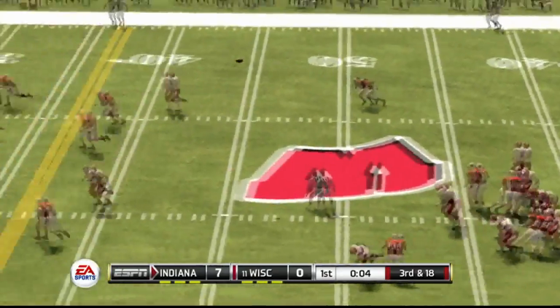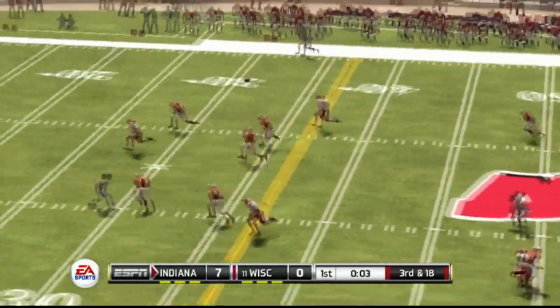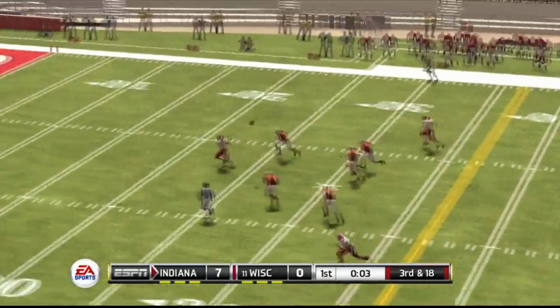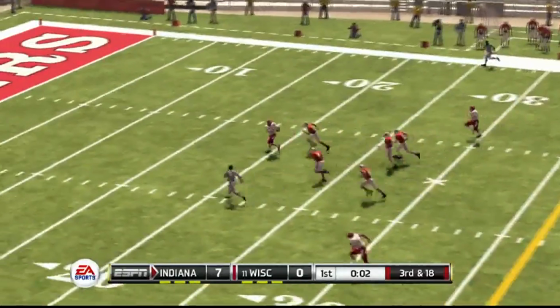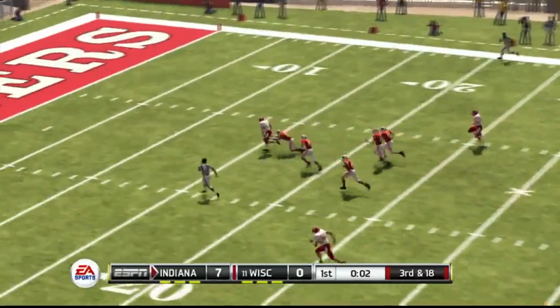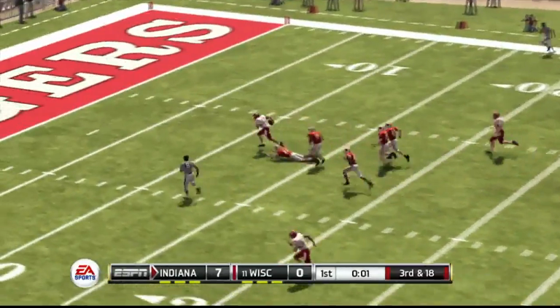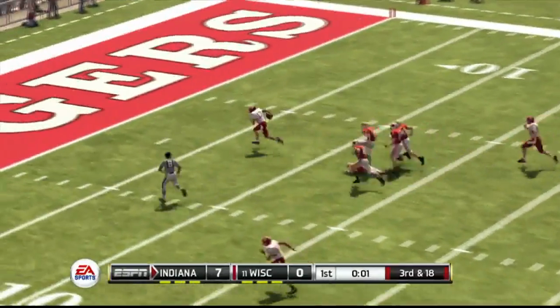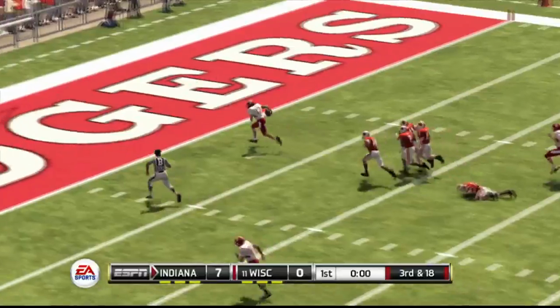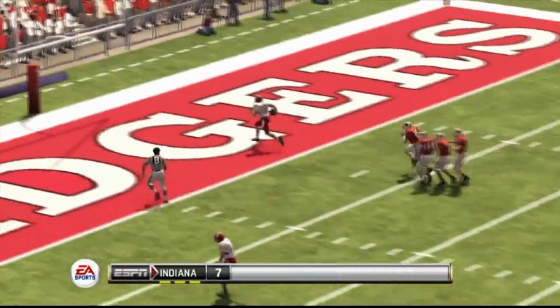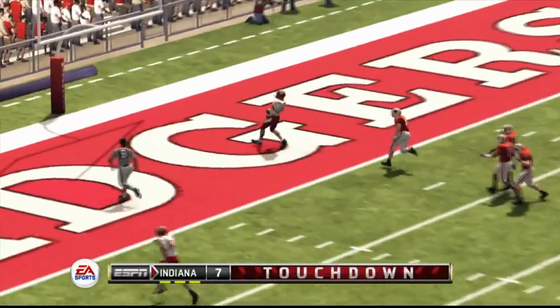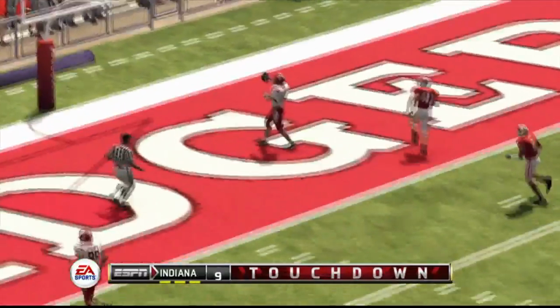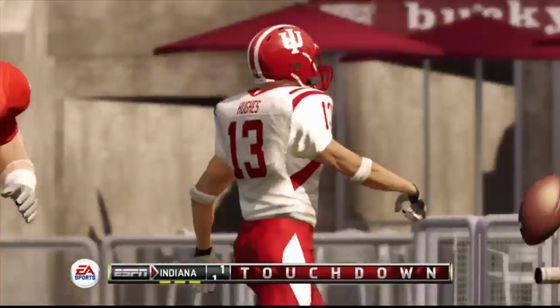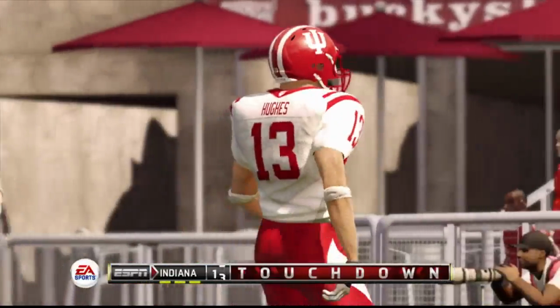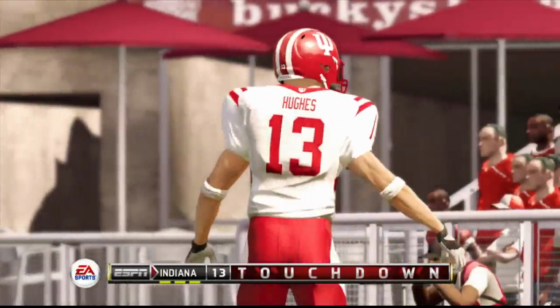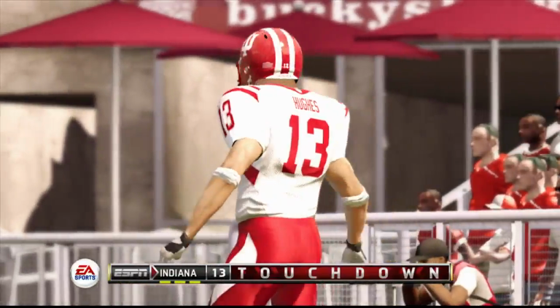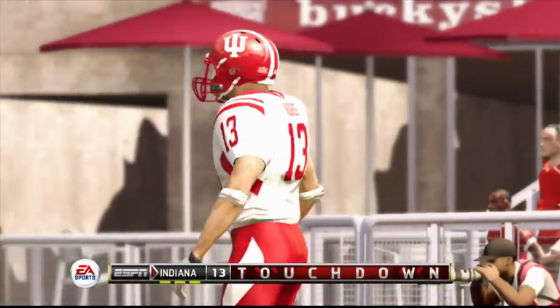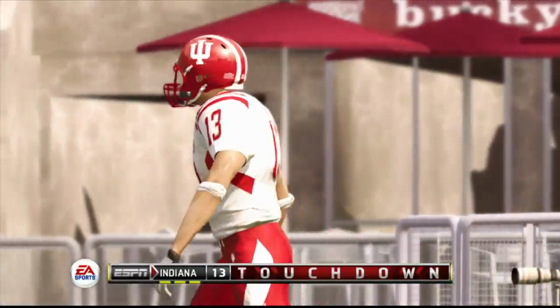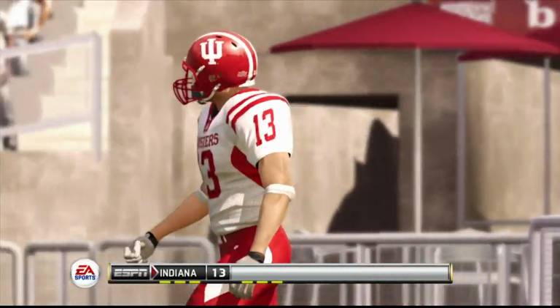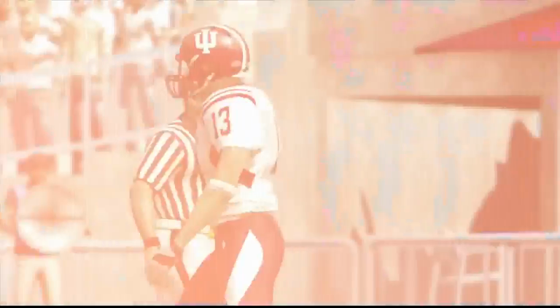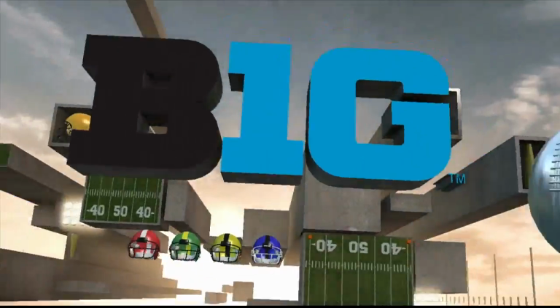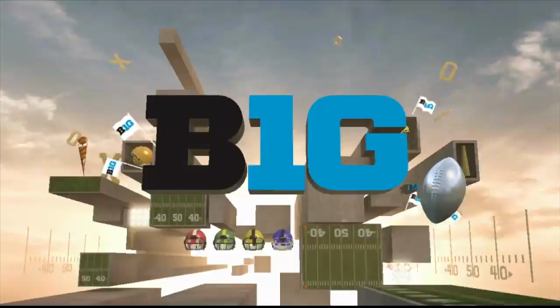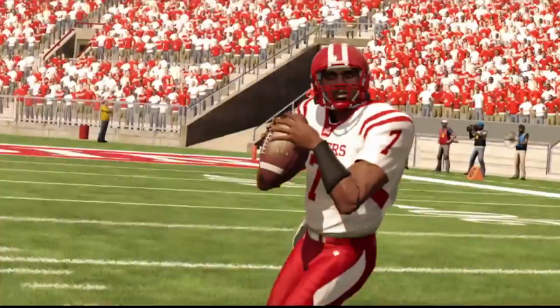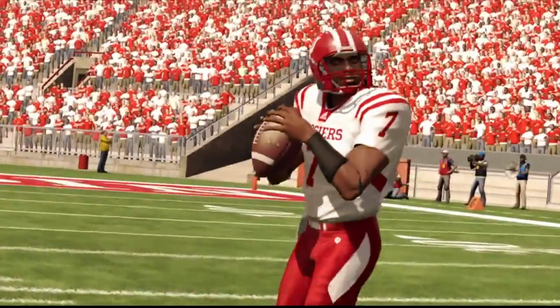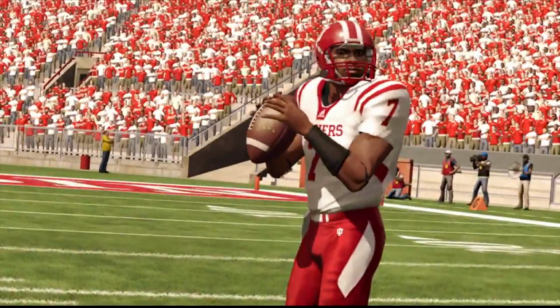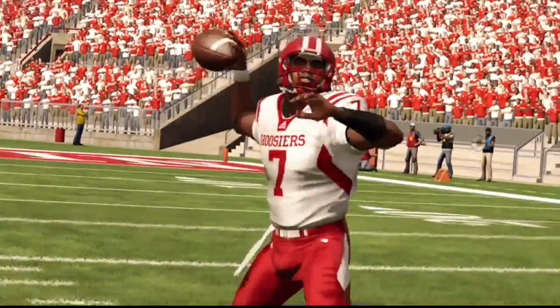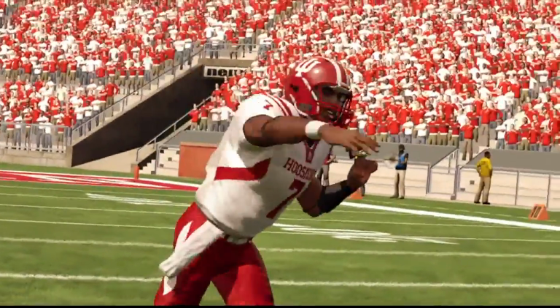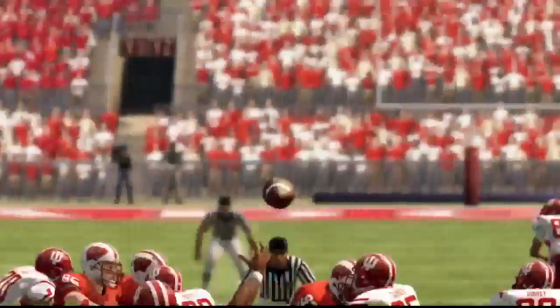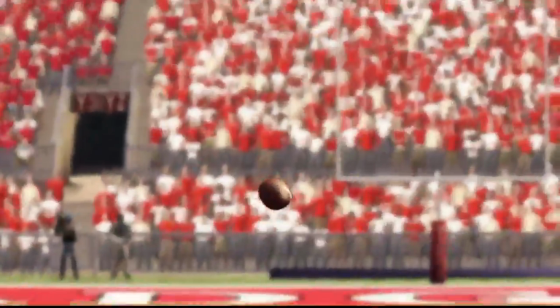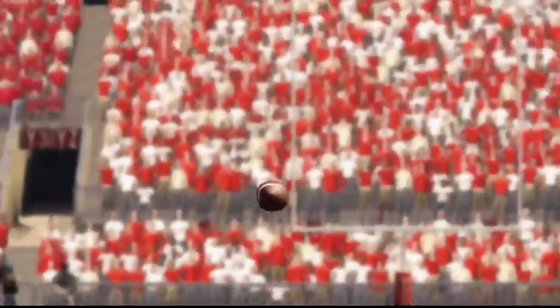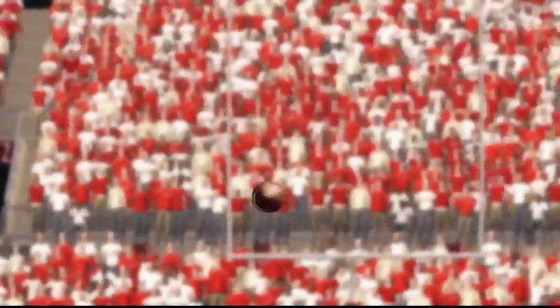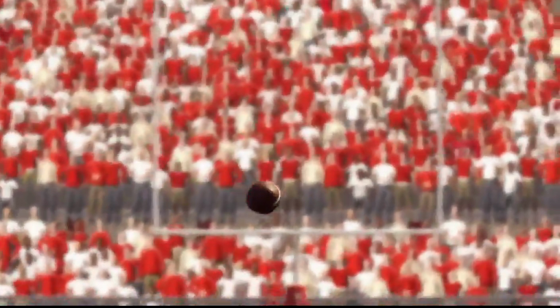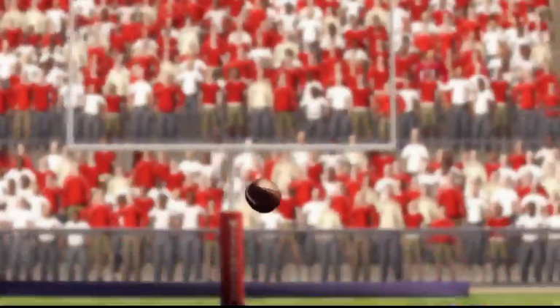He wants it all going long — to the 10 — and a huge touchdown play! He's off to a fast start. That completion puts him at 100 yards. The quarterback is making great reads and doing a good job of finding his open receivers.